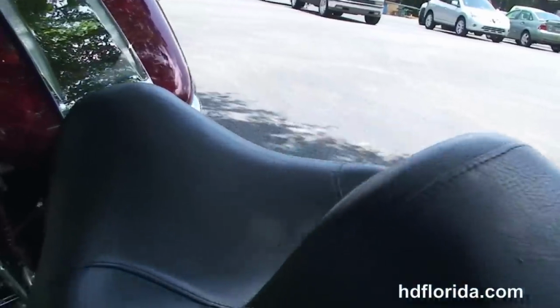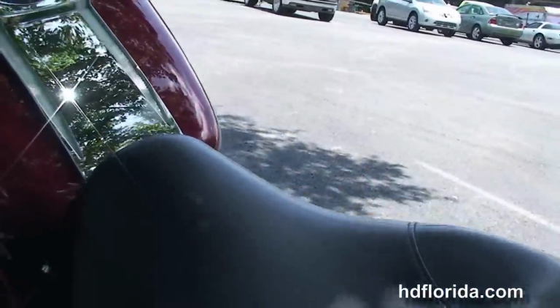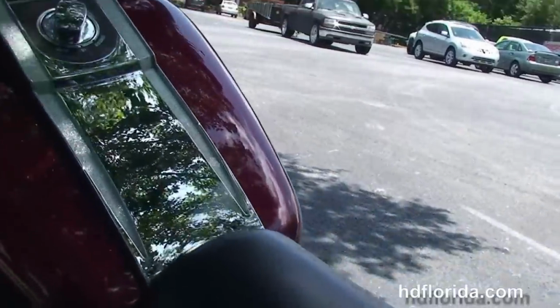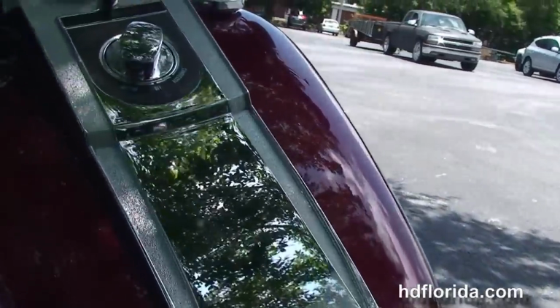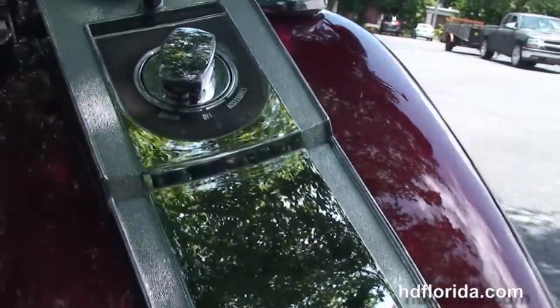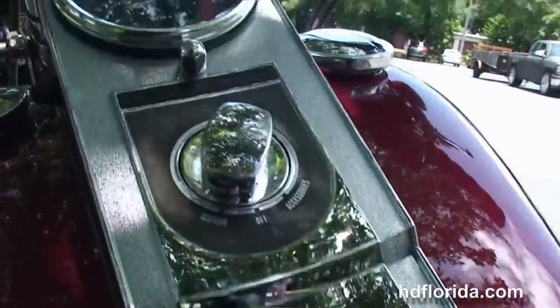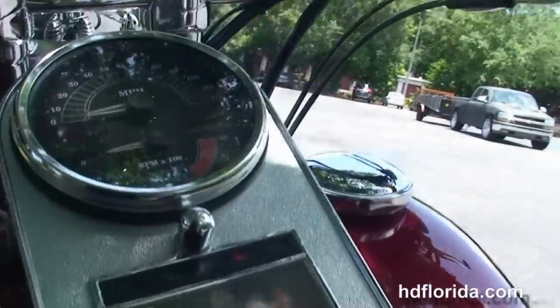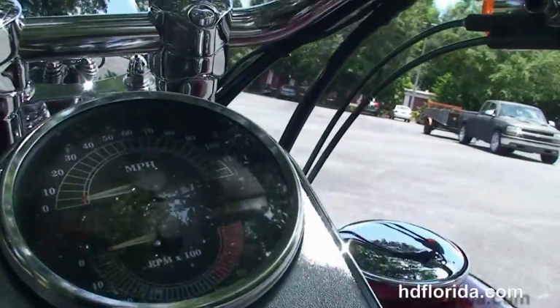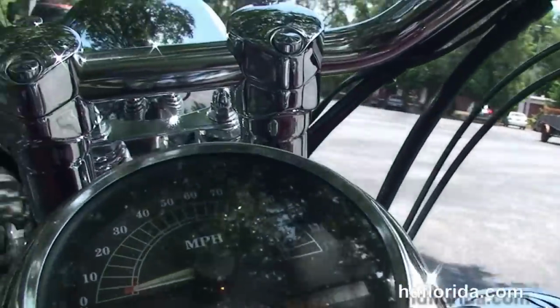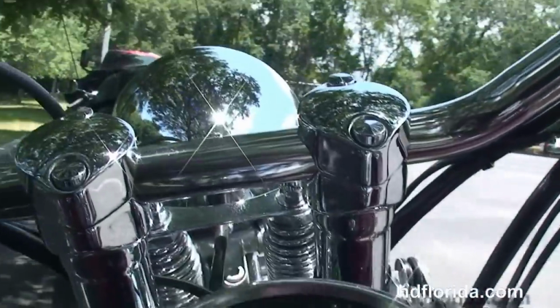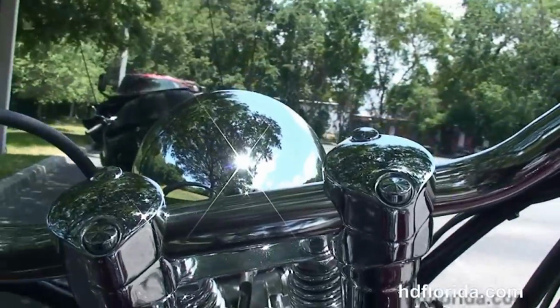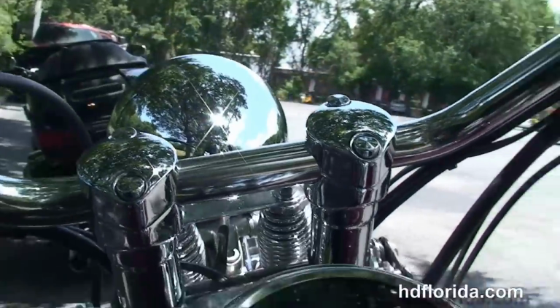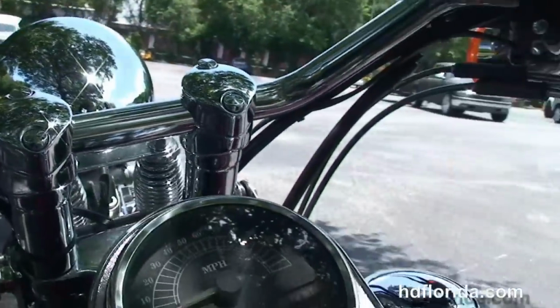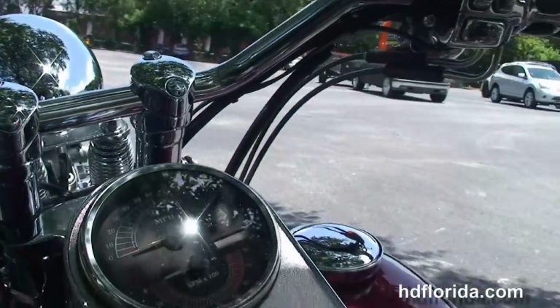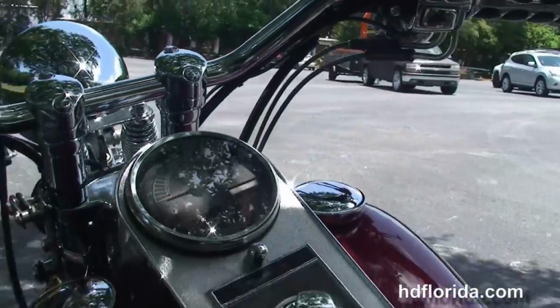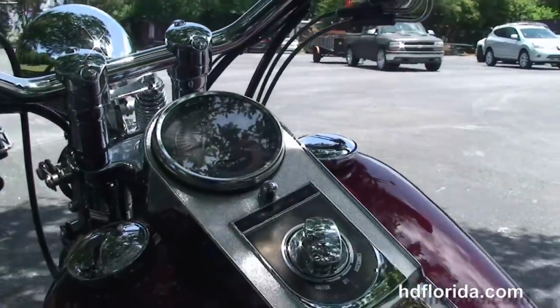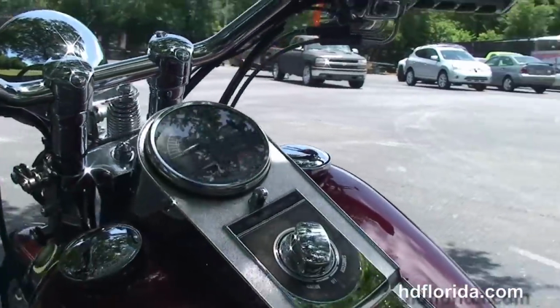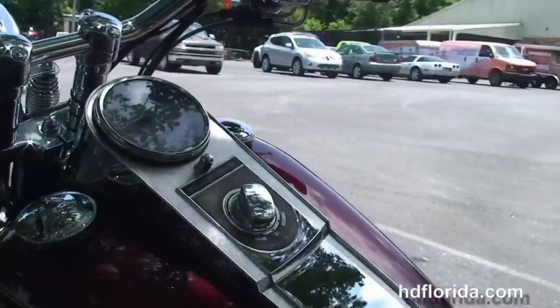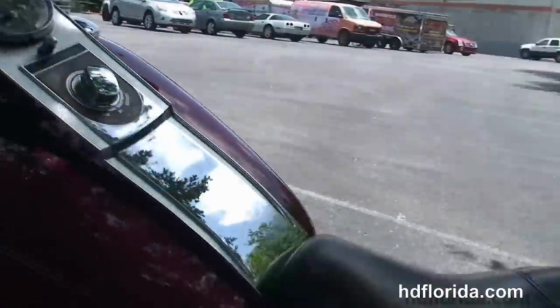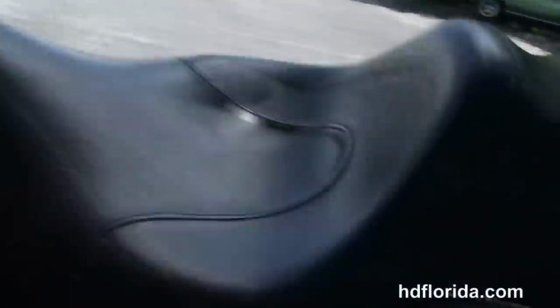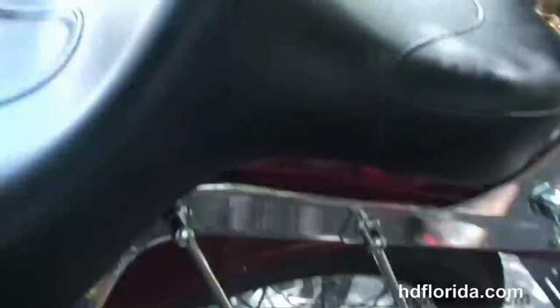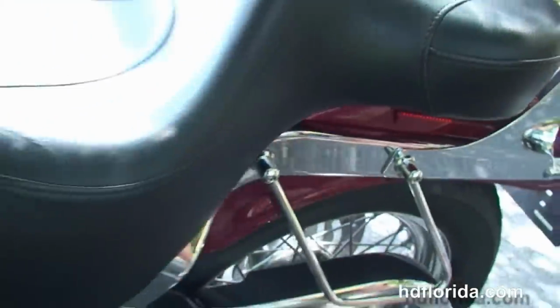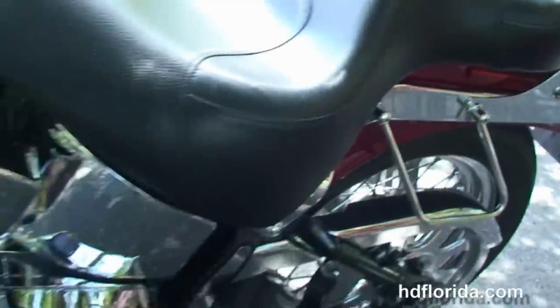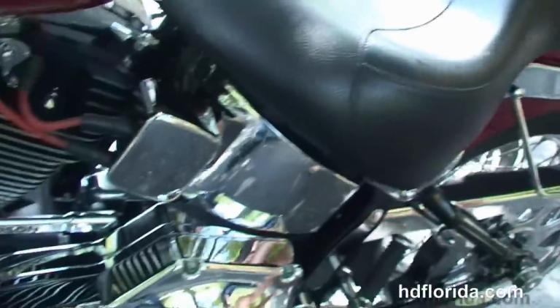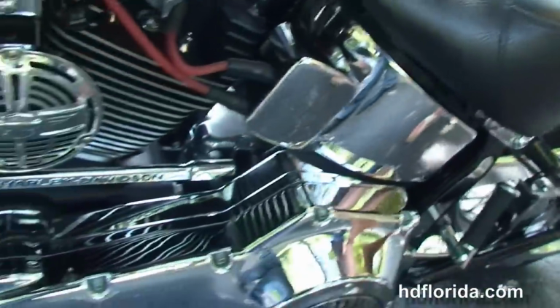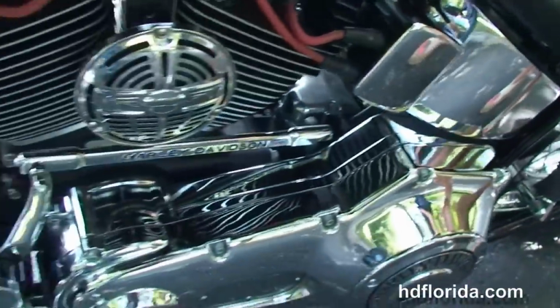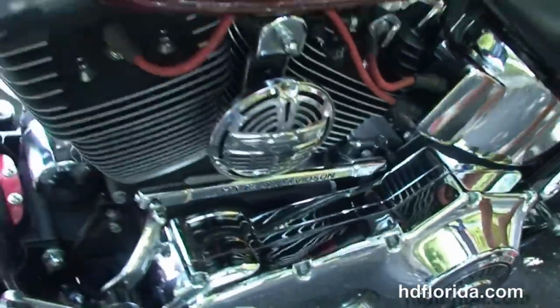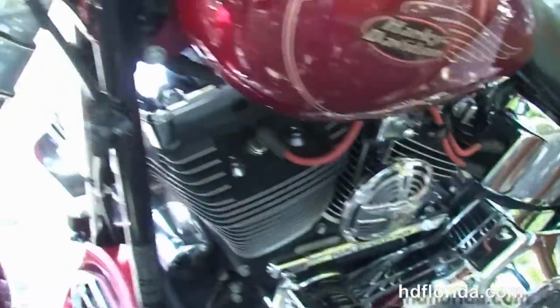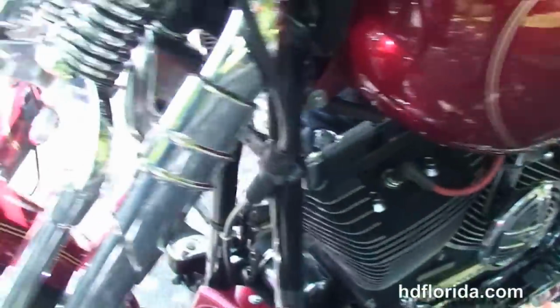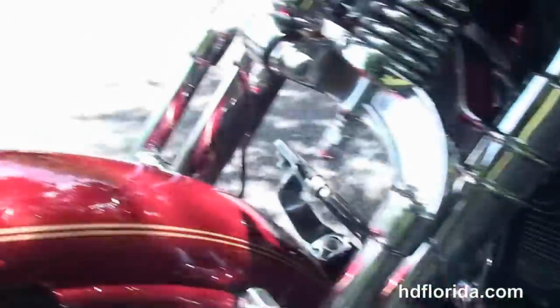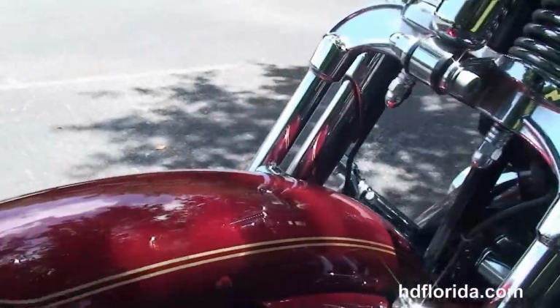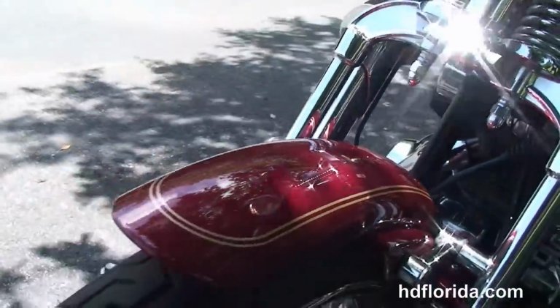It also has the upgraded two-up seat, chrome tank trim, four-inch risers, chrome switch housings, and upgraded ISO grips. The bike is in red, has docking hardware up front to add a windshield, and has the chrome headlight housing.